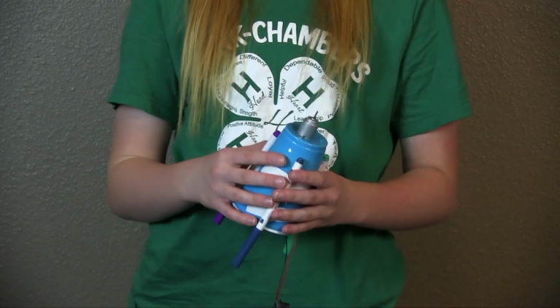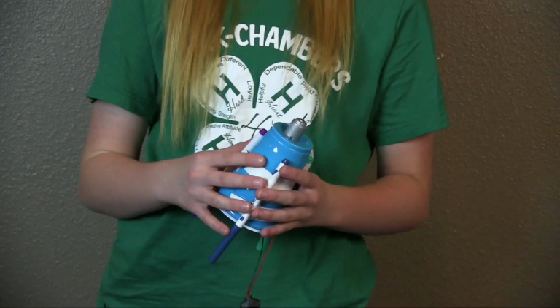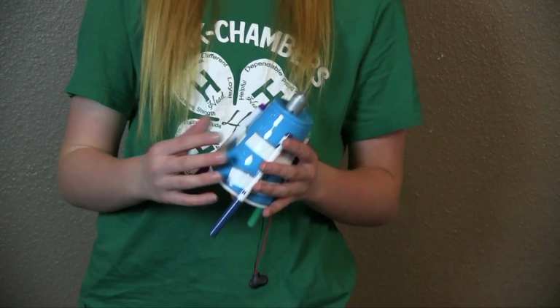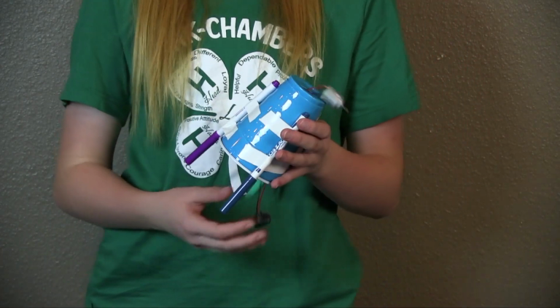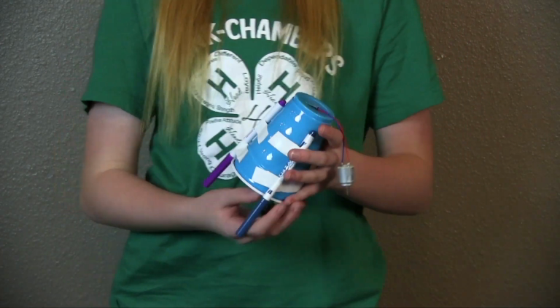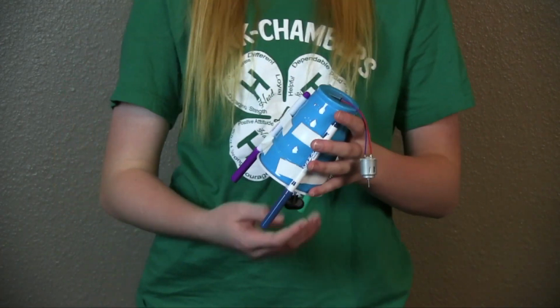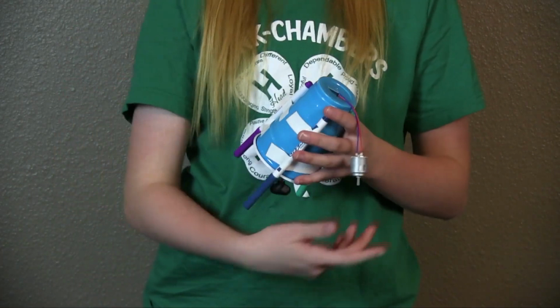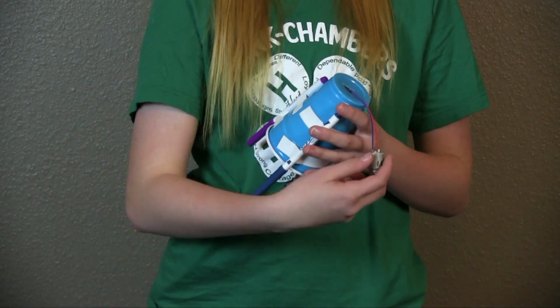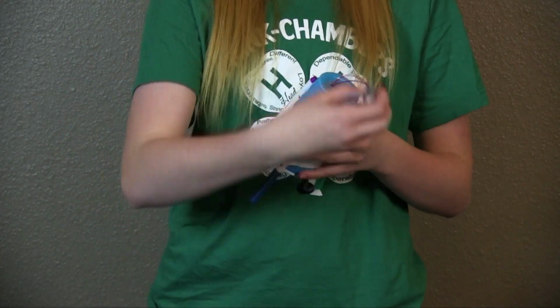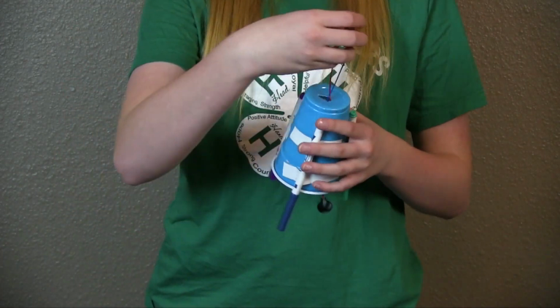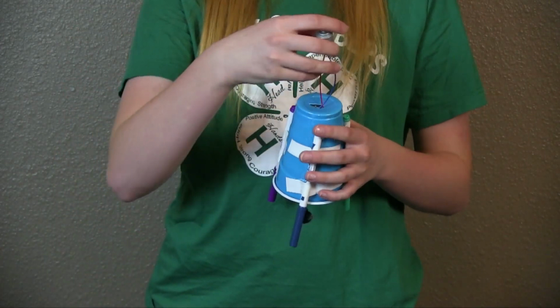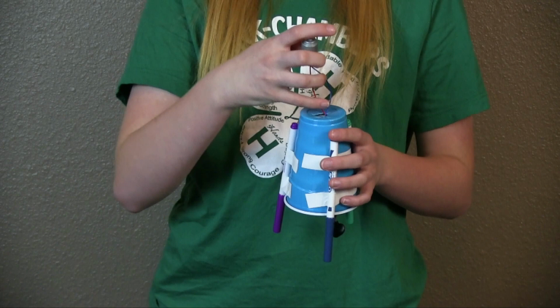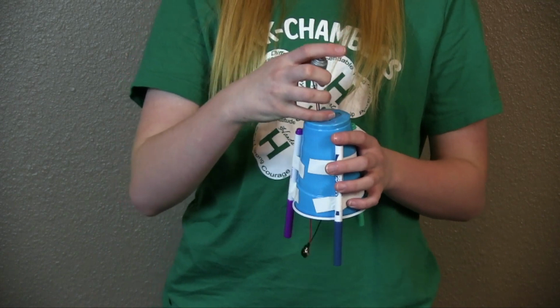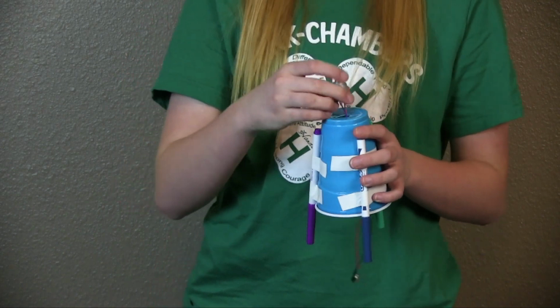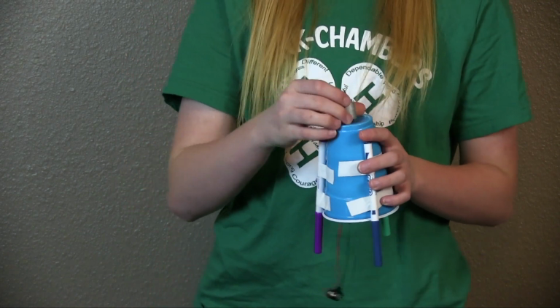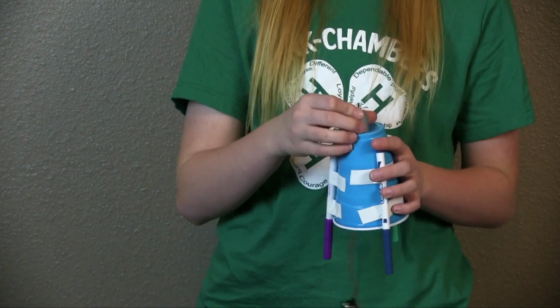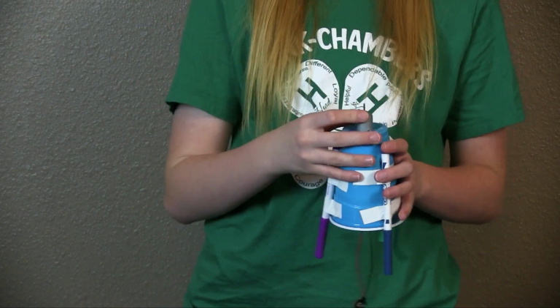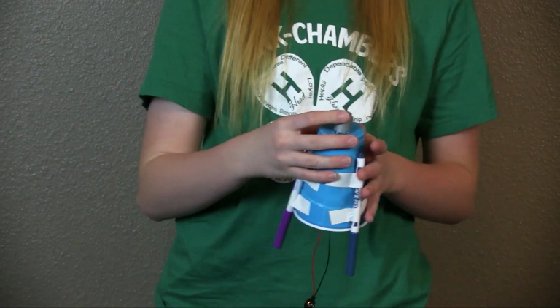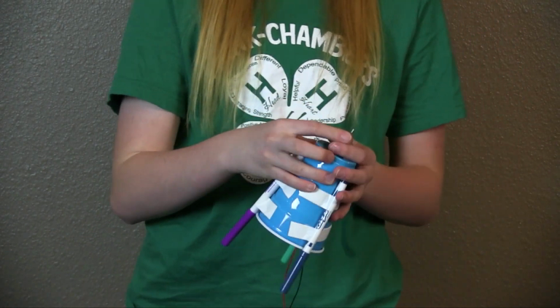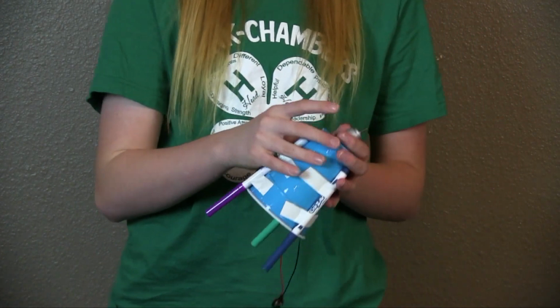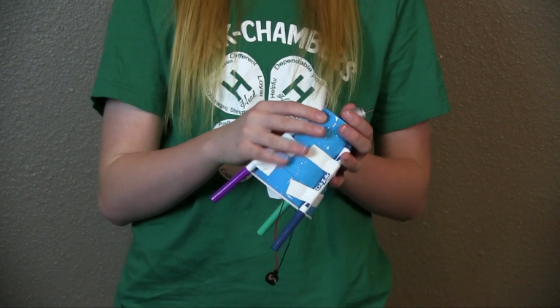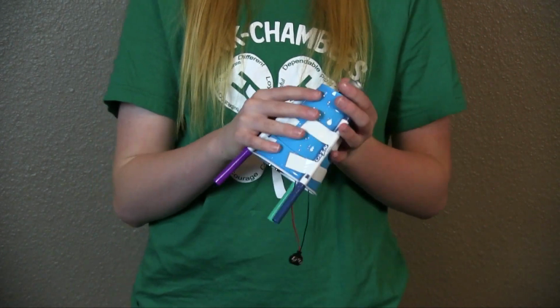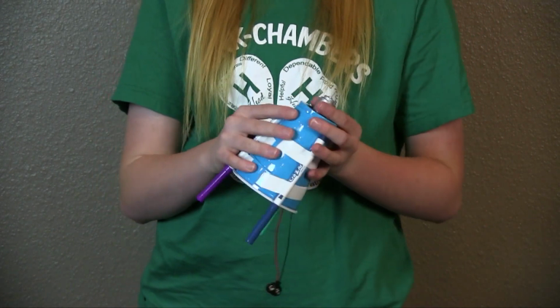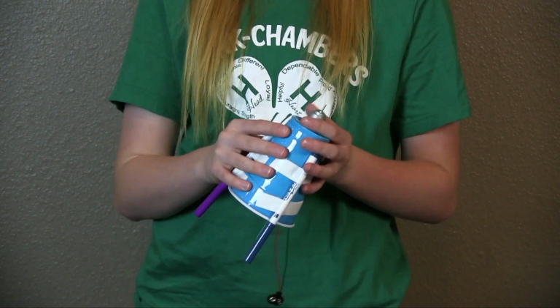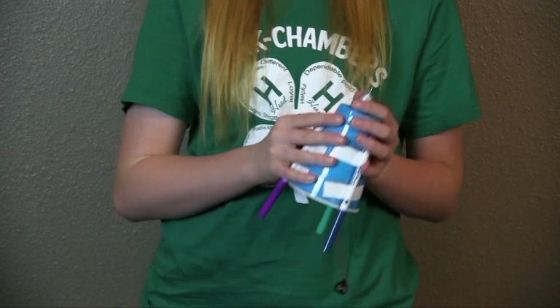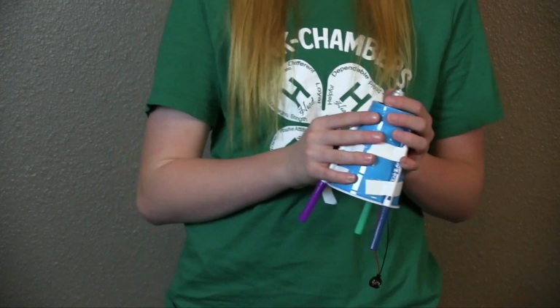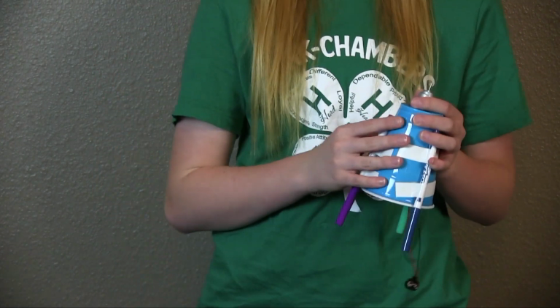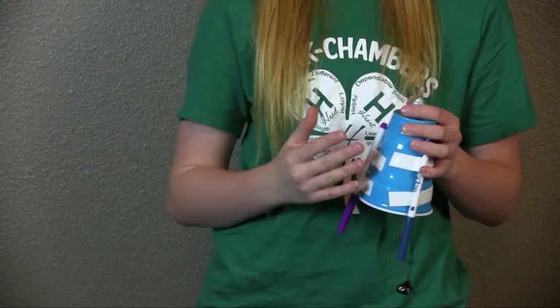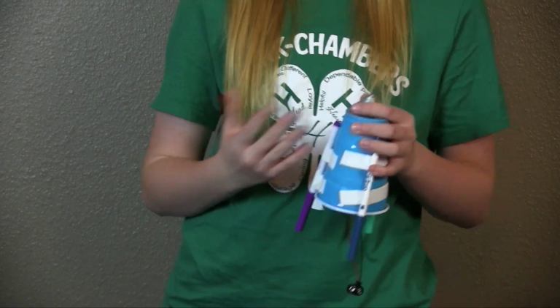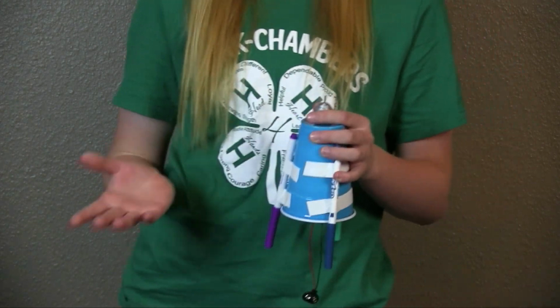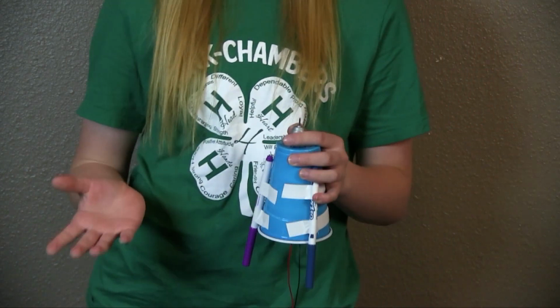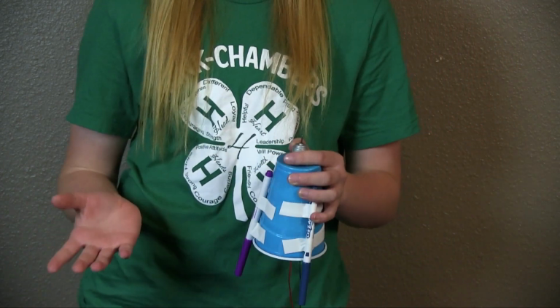Once you have fed your wires through your cup, you're going to use a hot glue gun and glue your motor down so that it does not fall off, since it gets a little rough whenever it starts up.